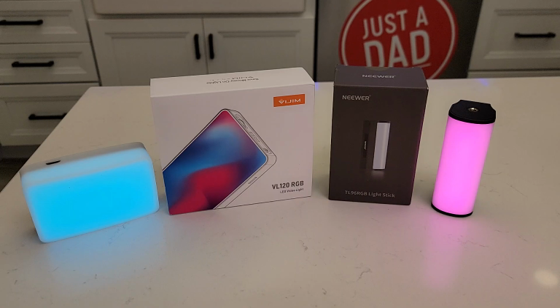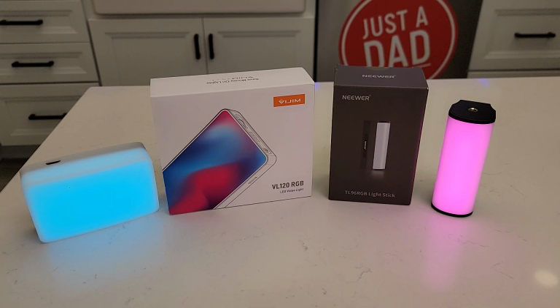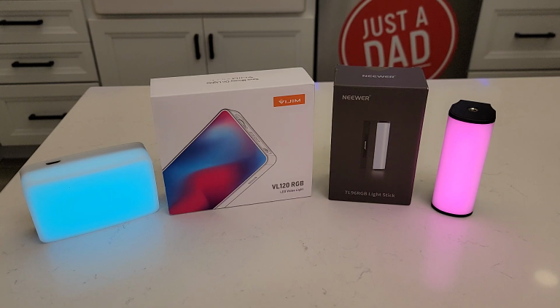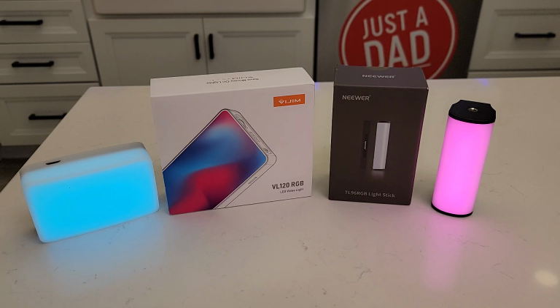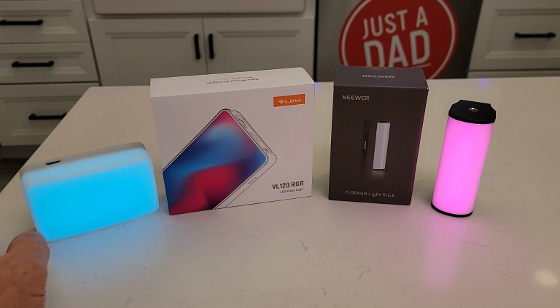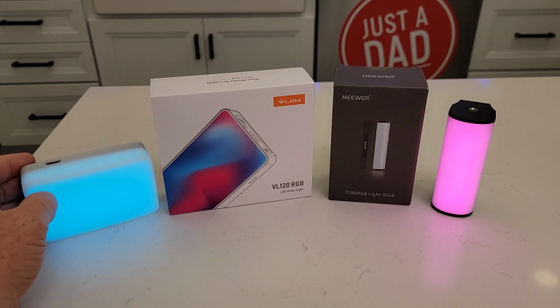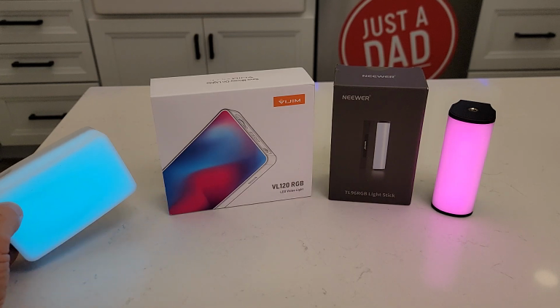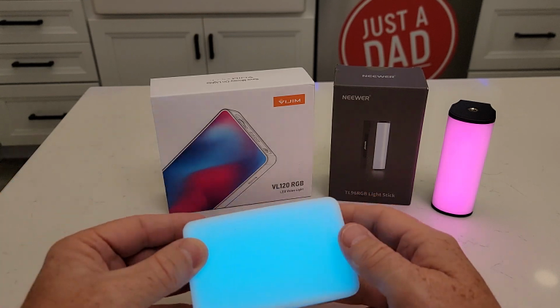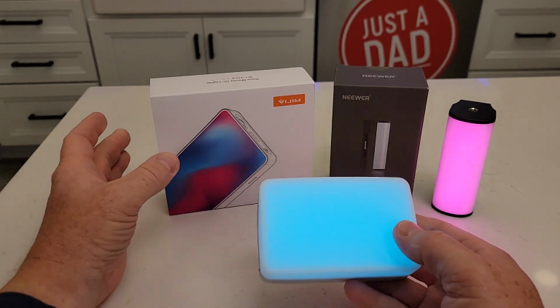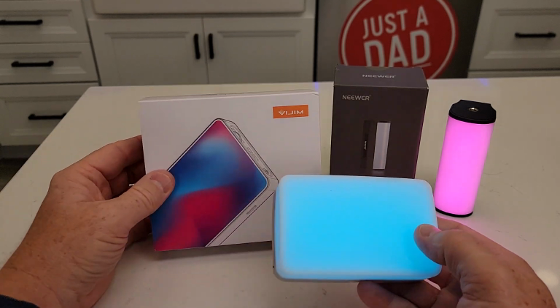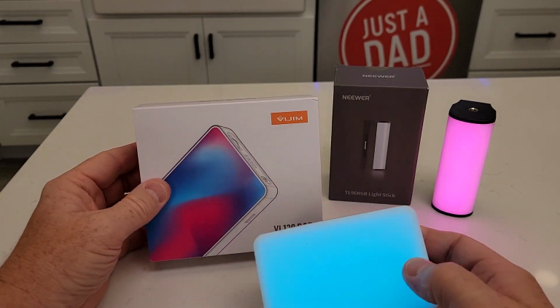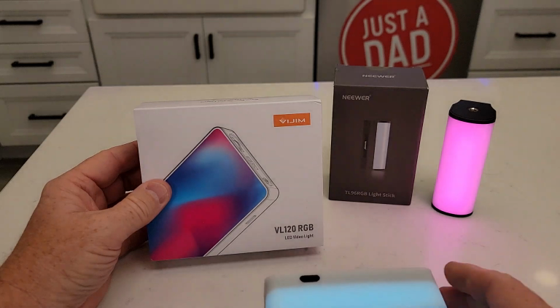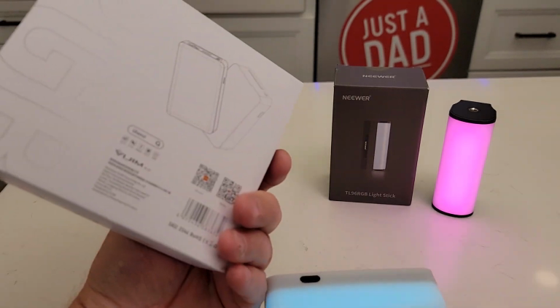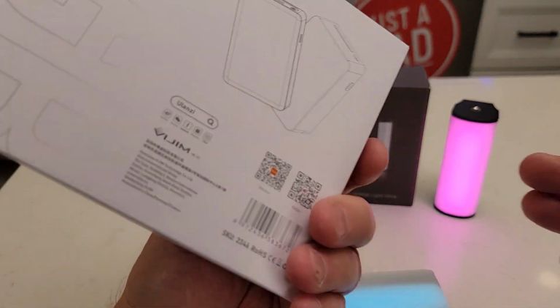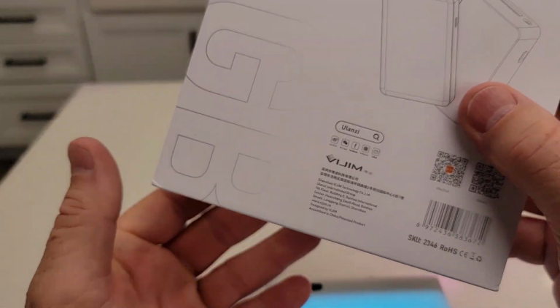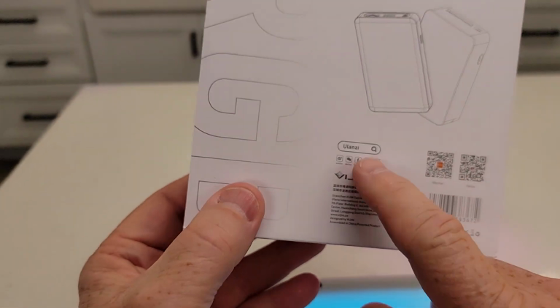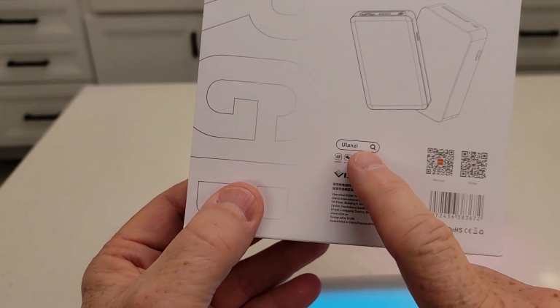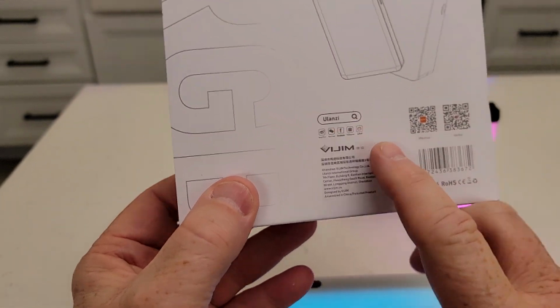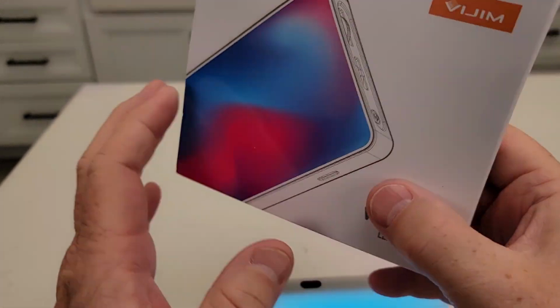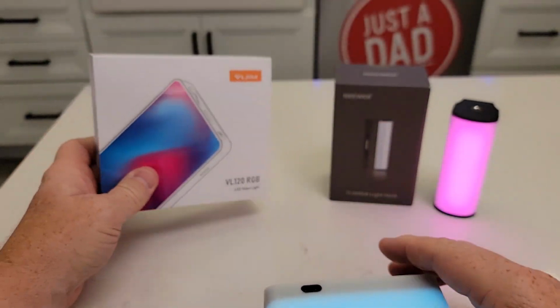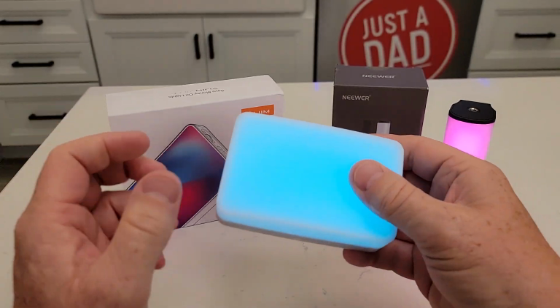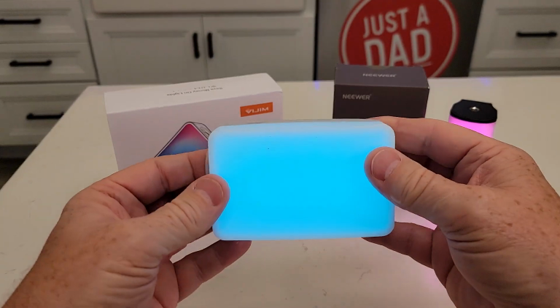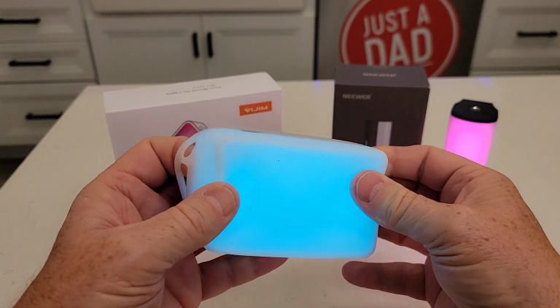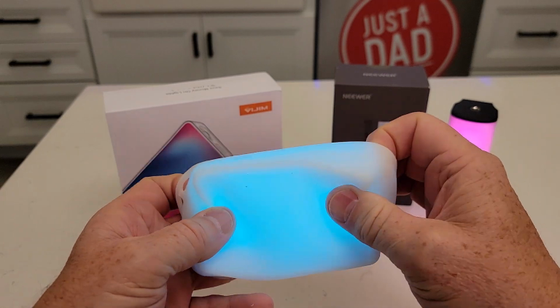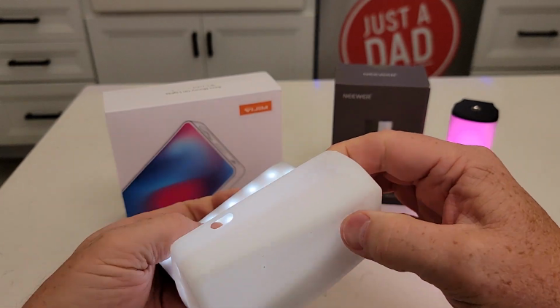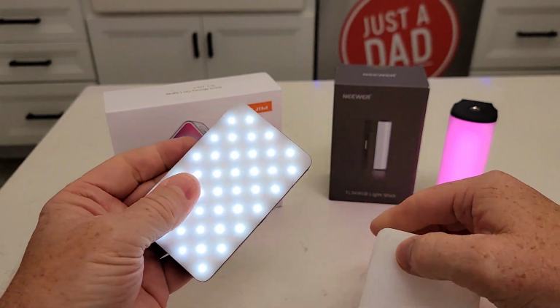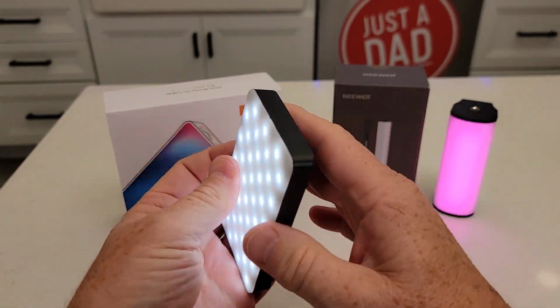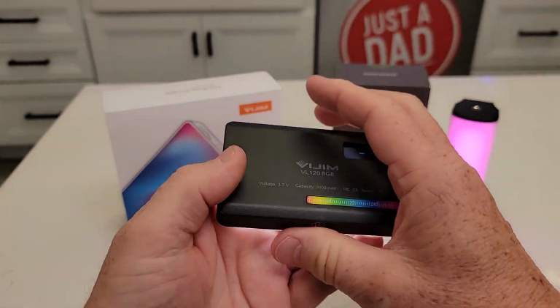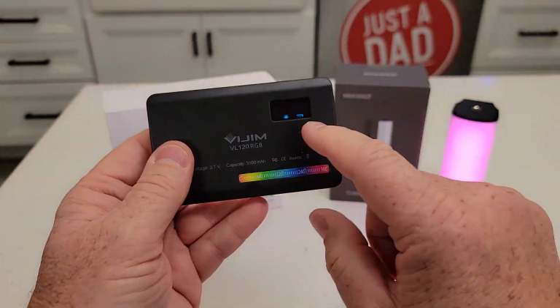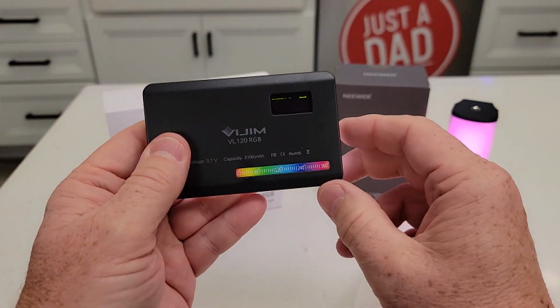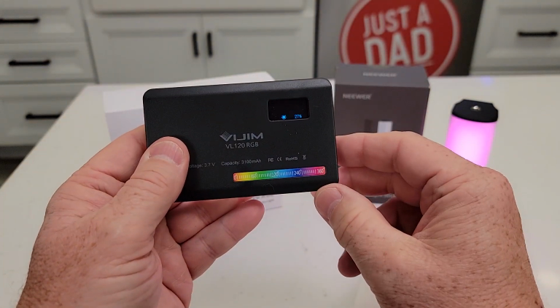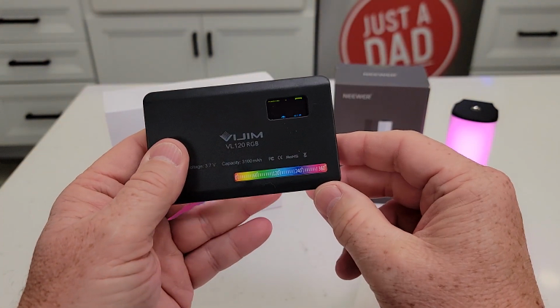So they both do red, green, blue. Over here I've got the... This is made by Ulanzi. And it's got this softbox that you put on the front of it. It's got a really nice LED display.